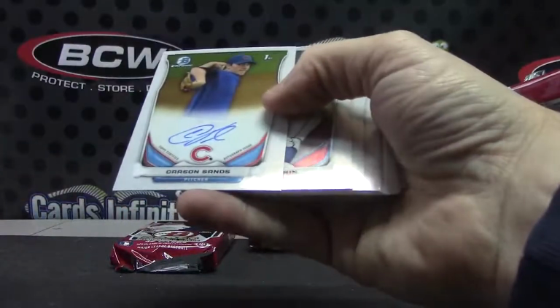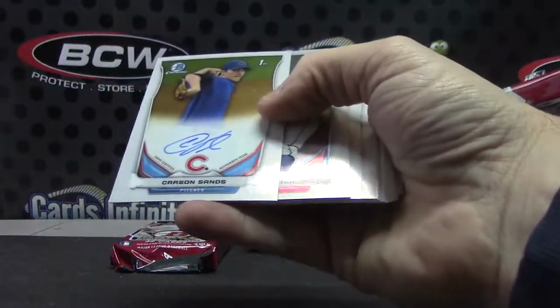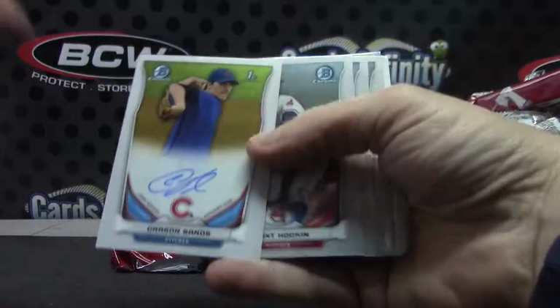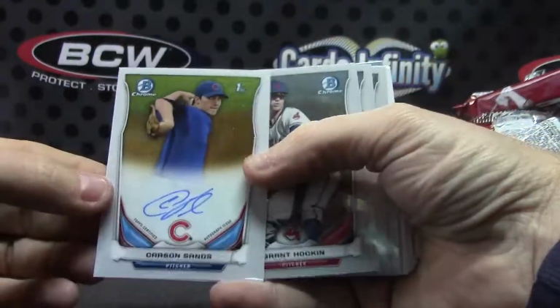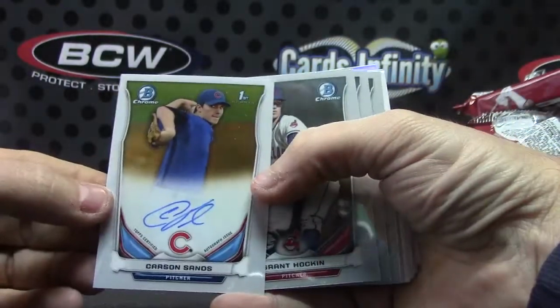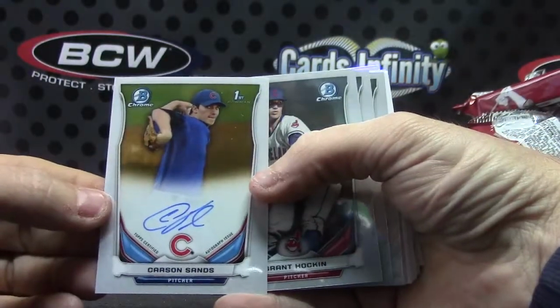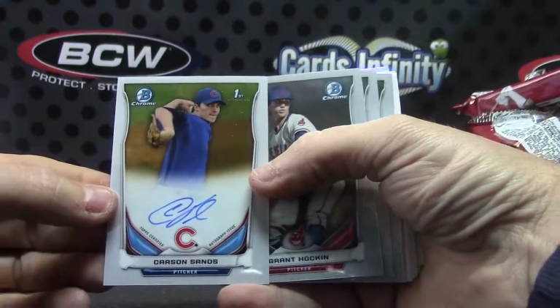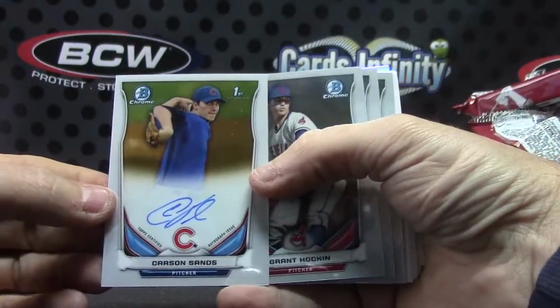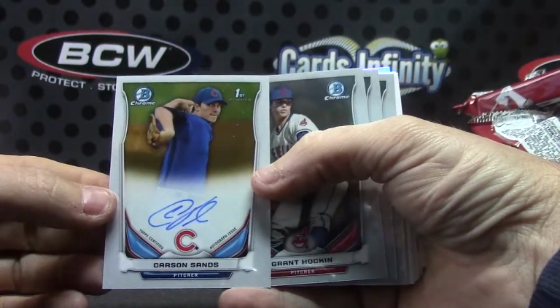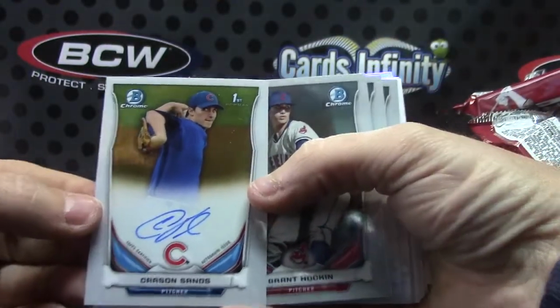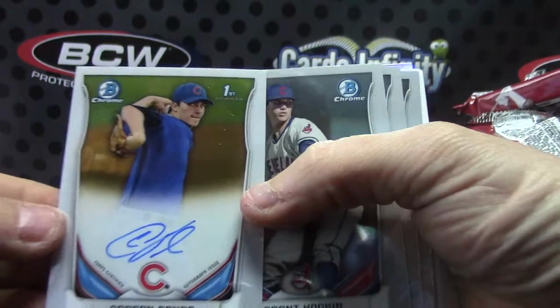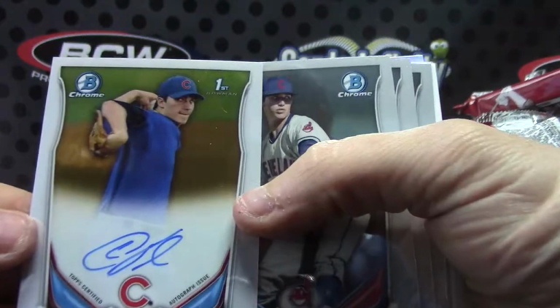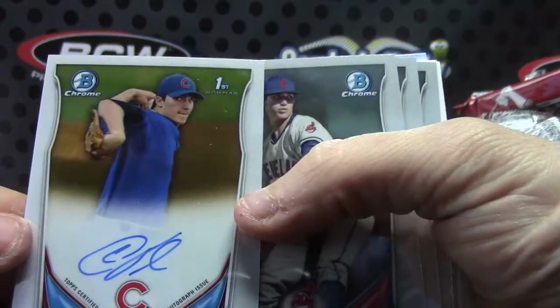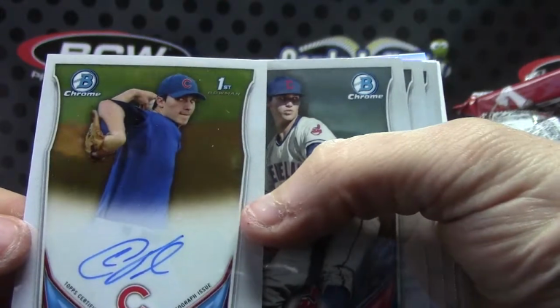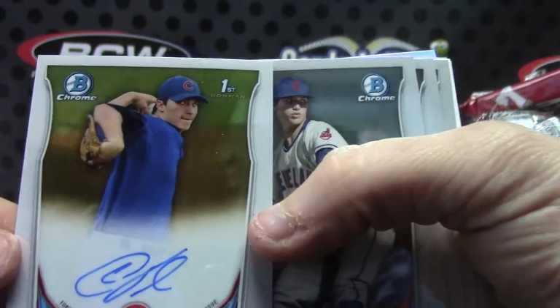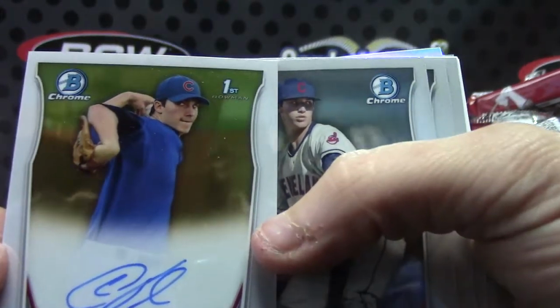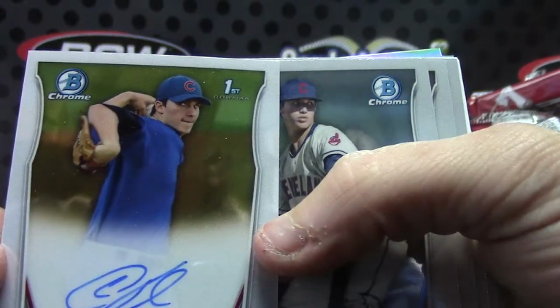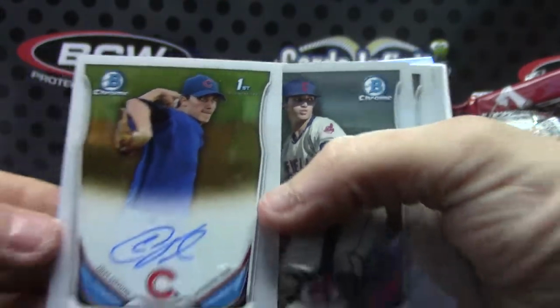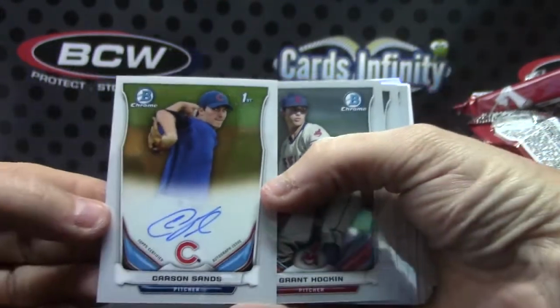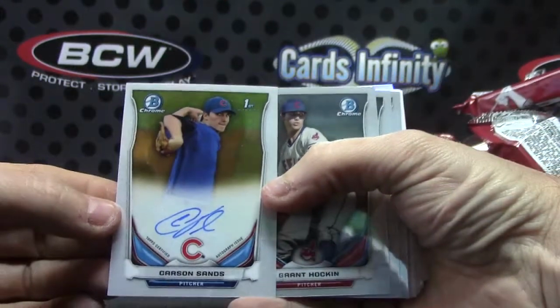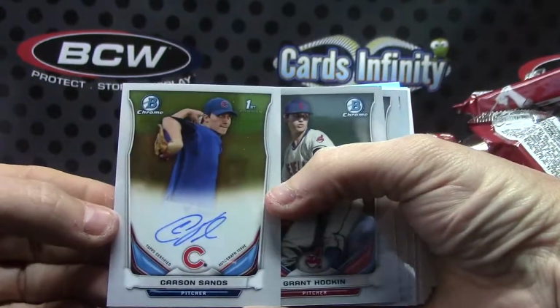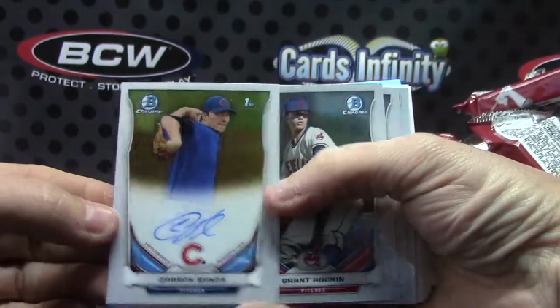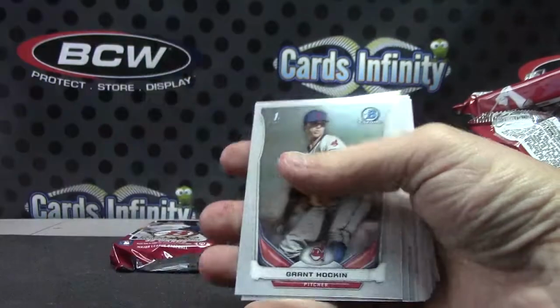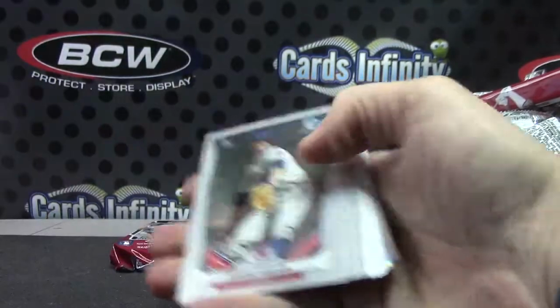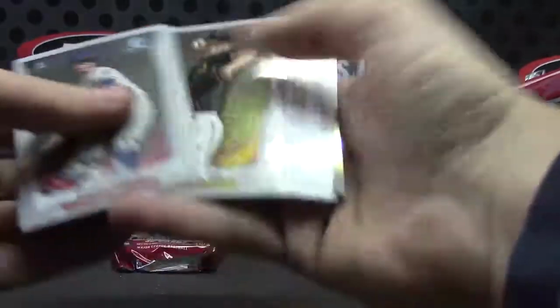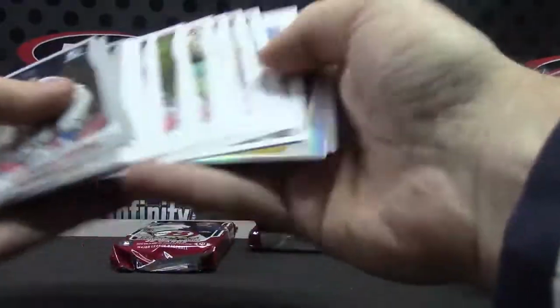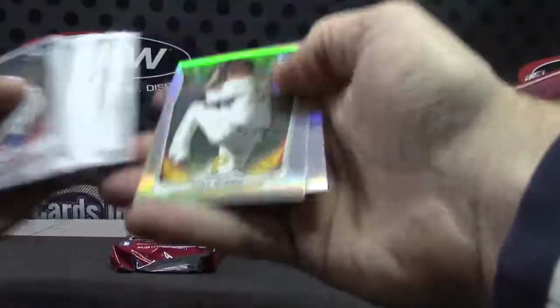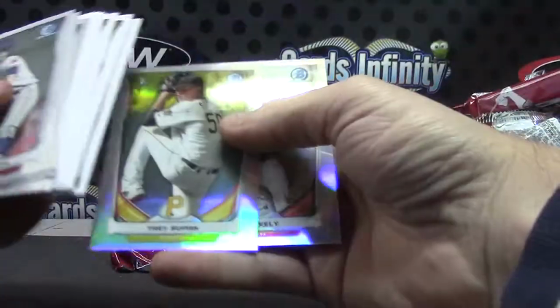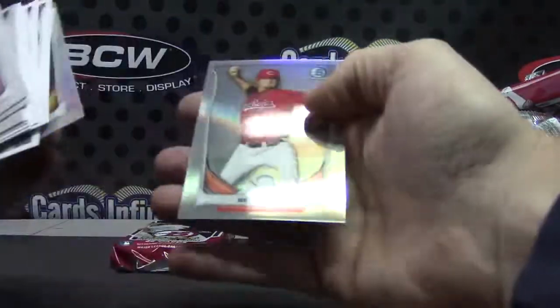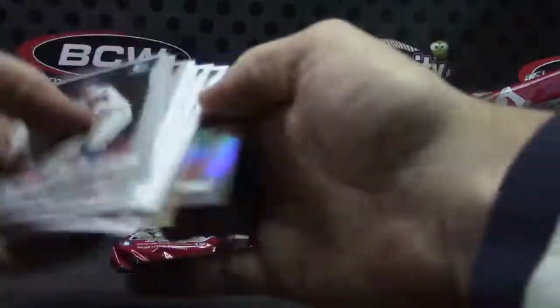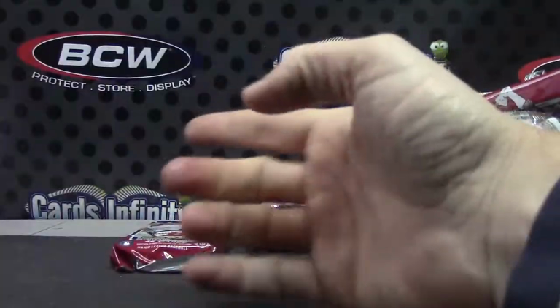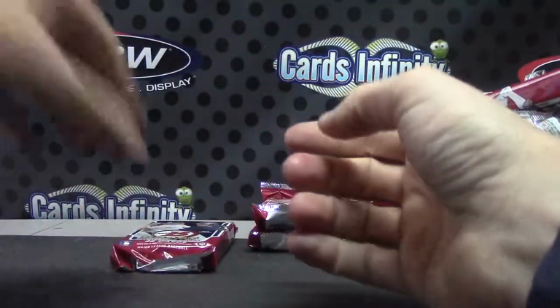Carson Sands. Trey Supak and Ben Lively.